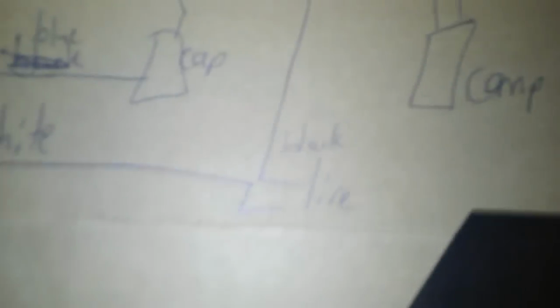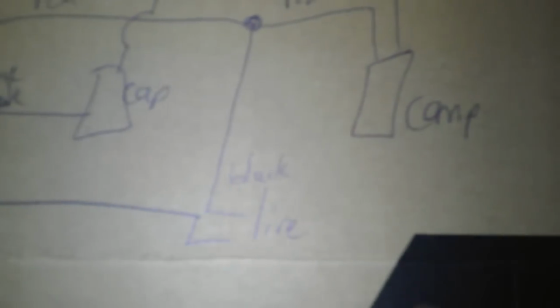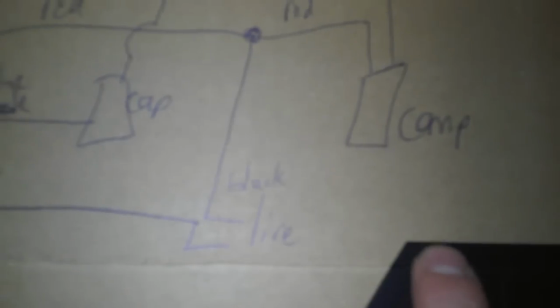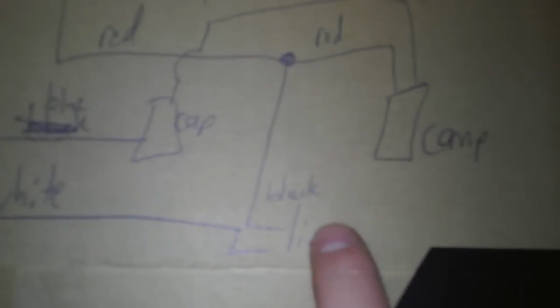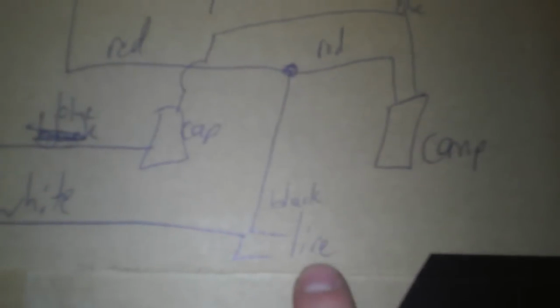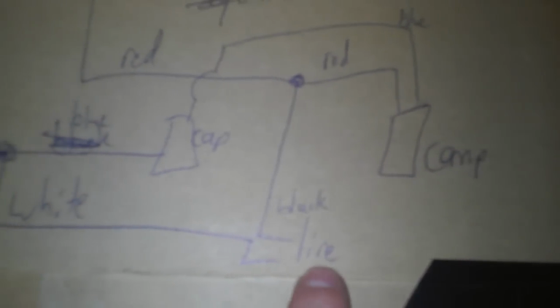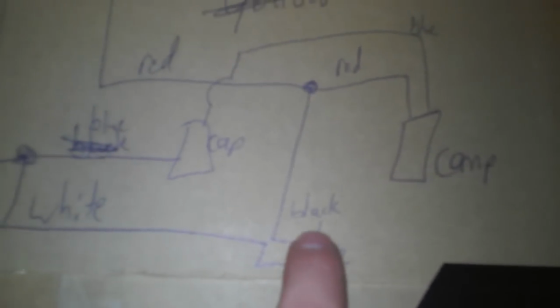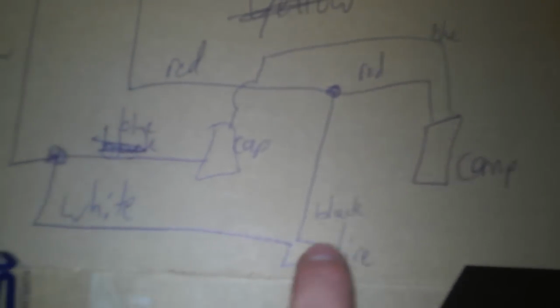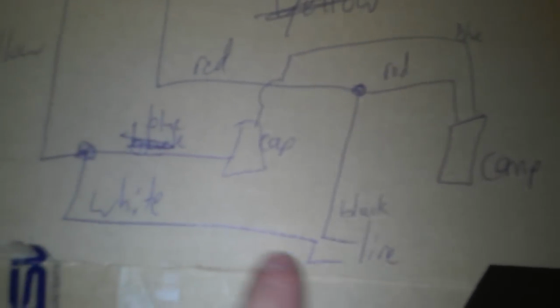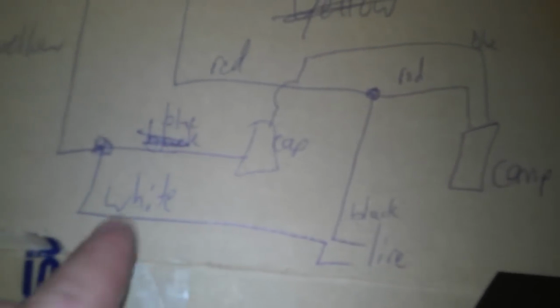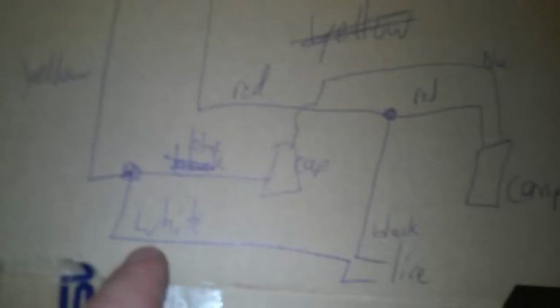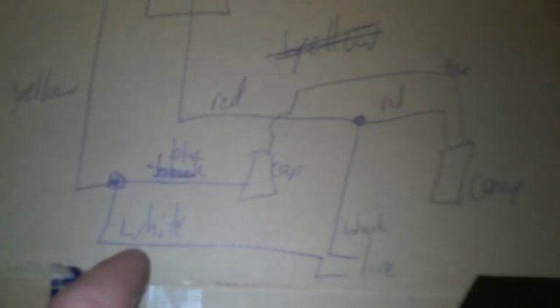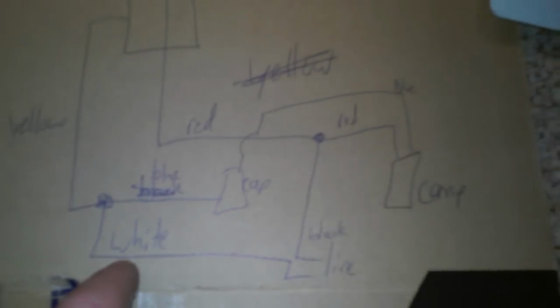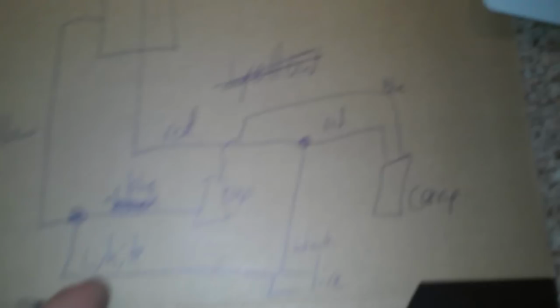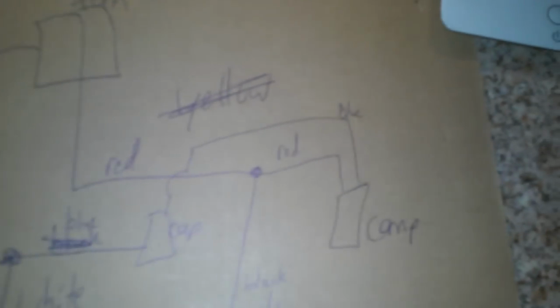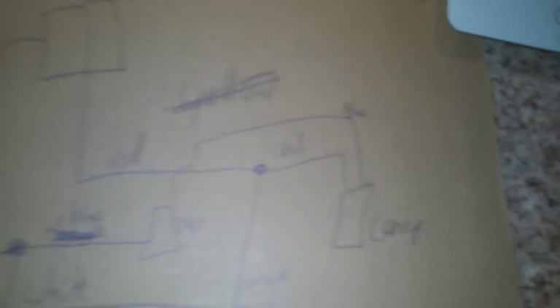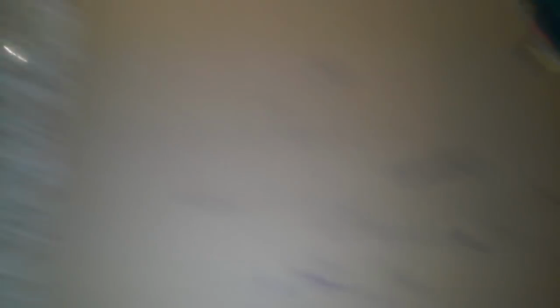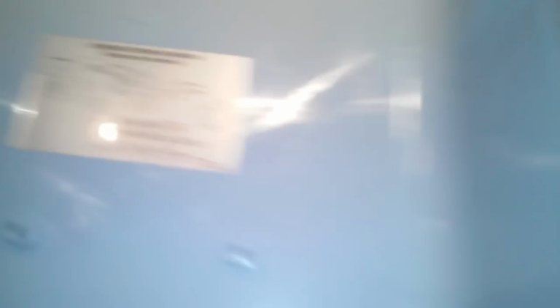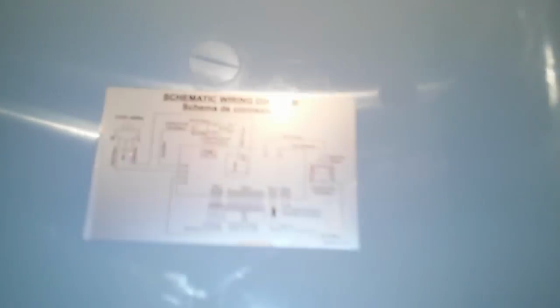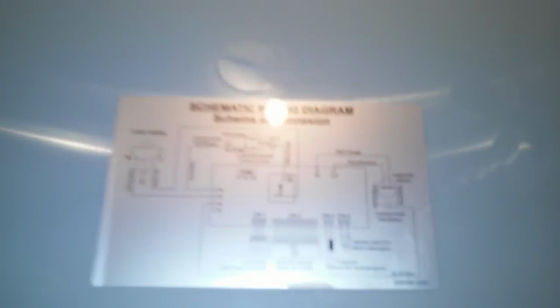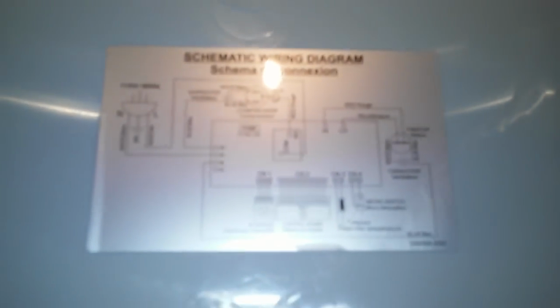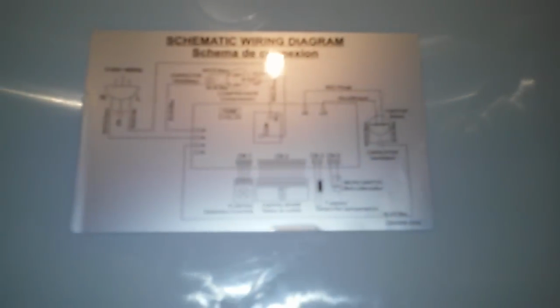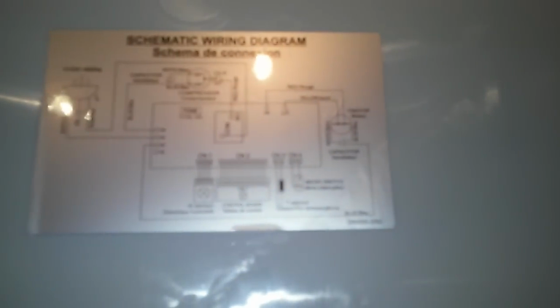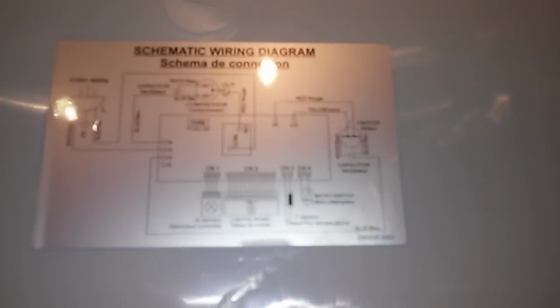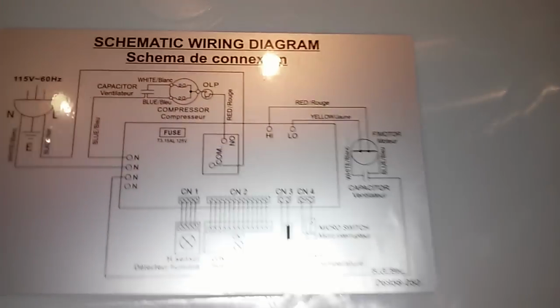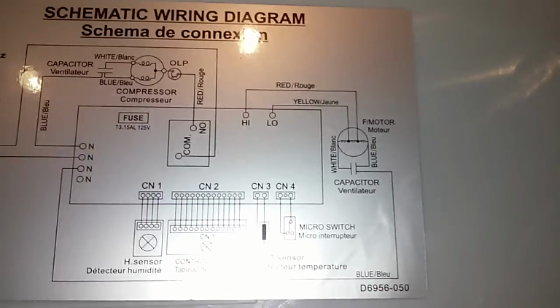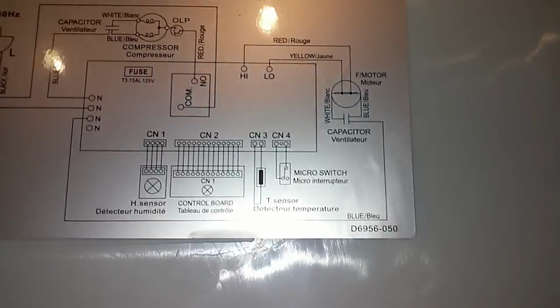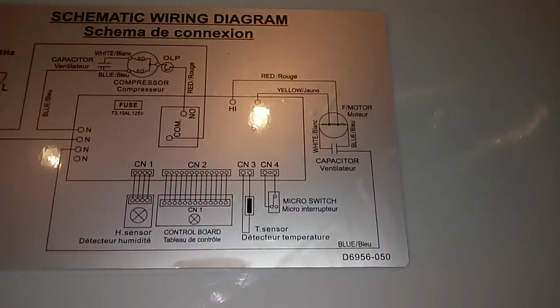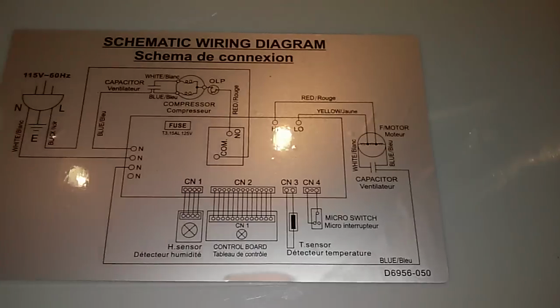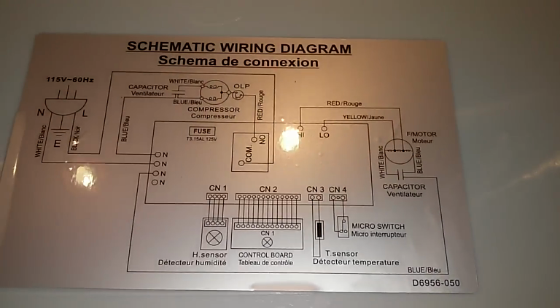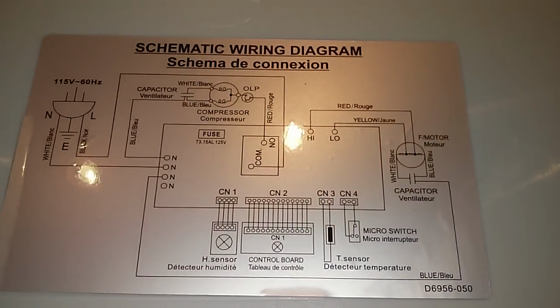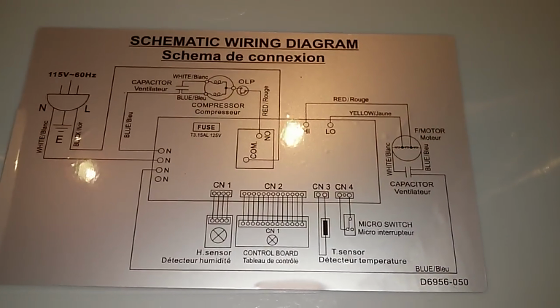This is line power coming in here — black wire and white wire. I have hardwired this in according to this schematic, which is on the inside of the back of the cover.